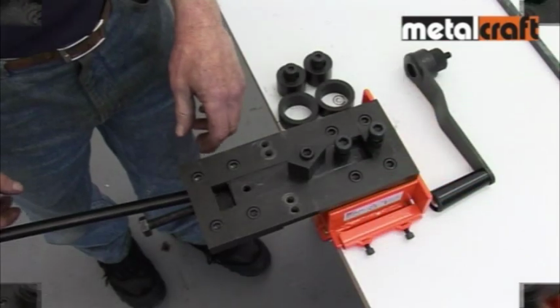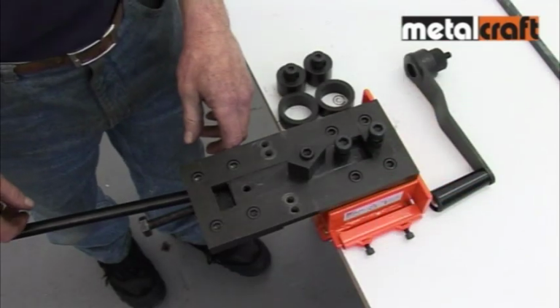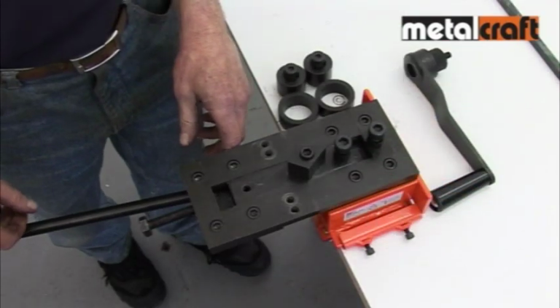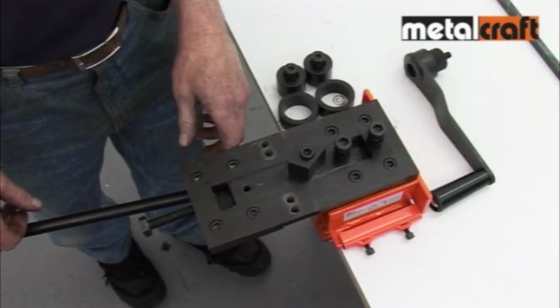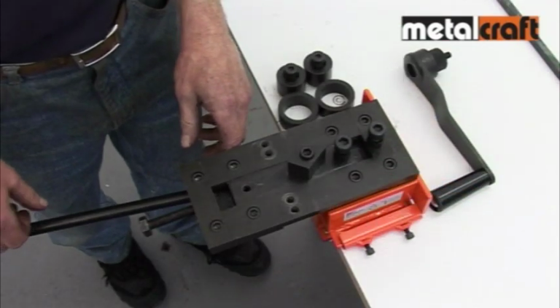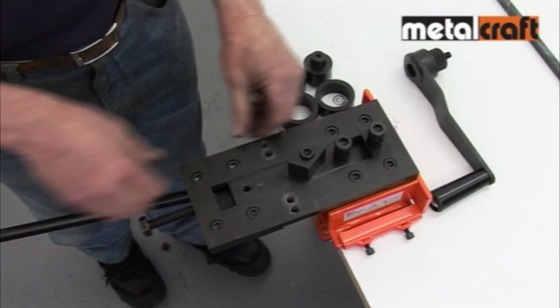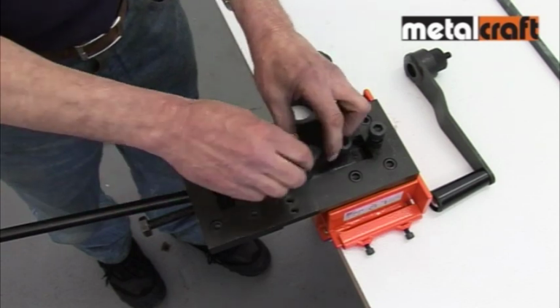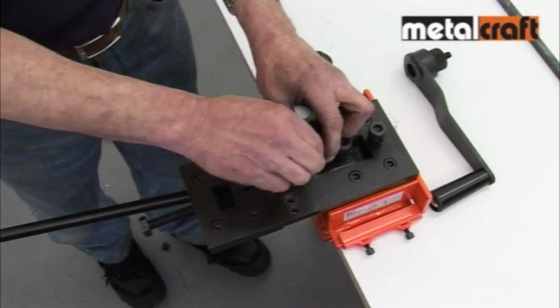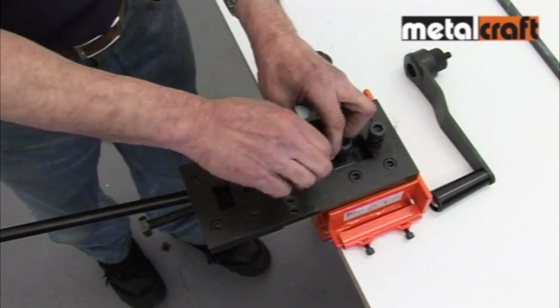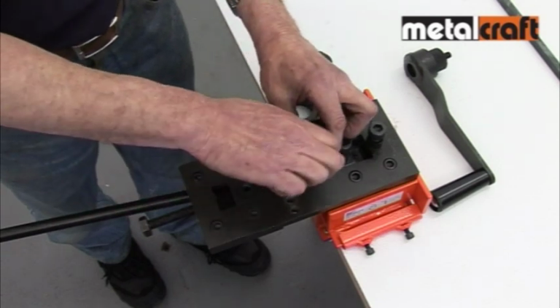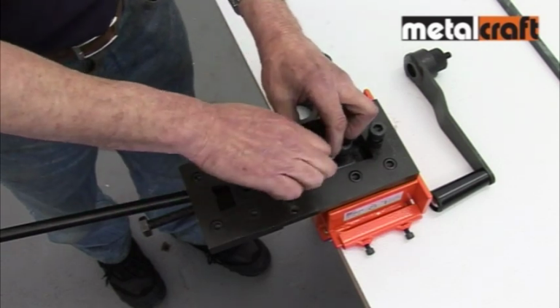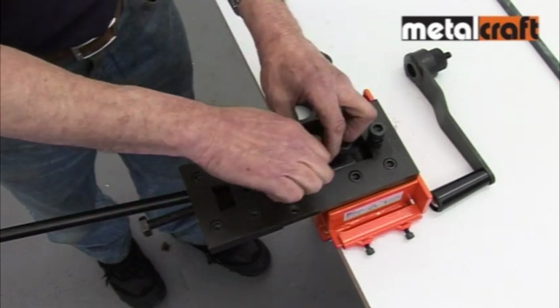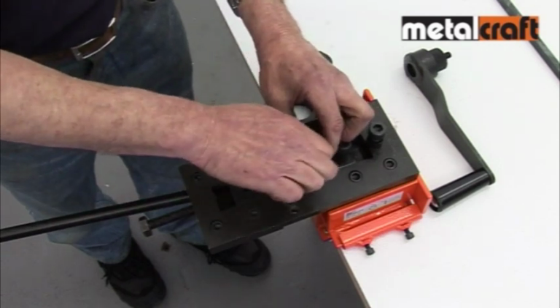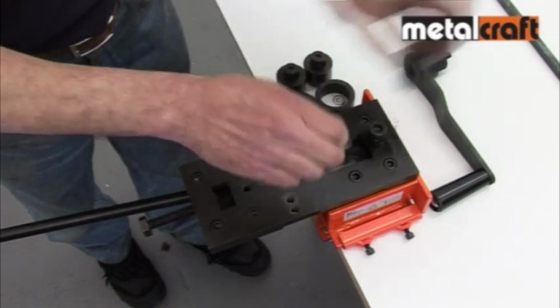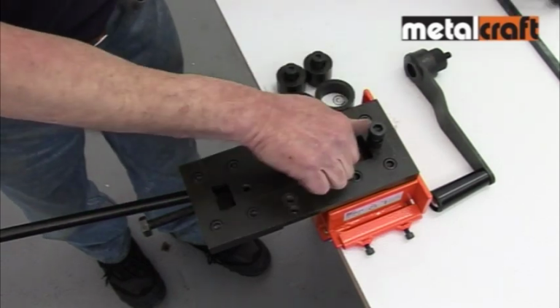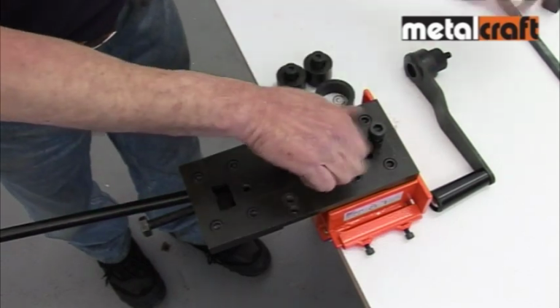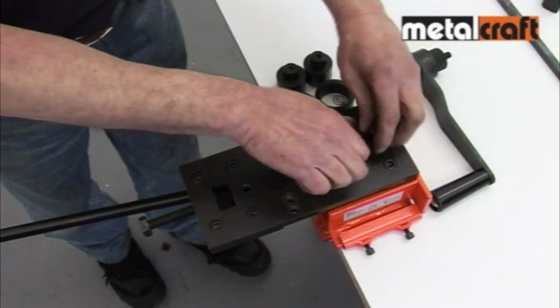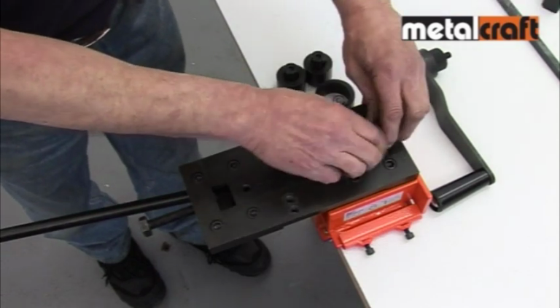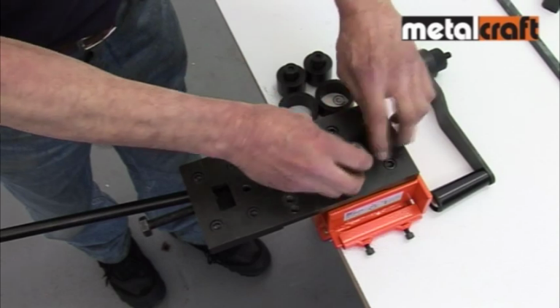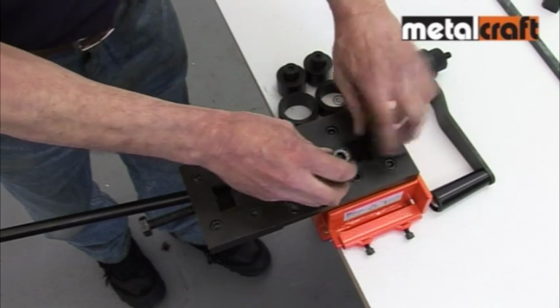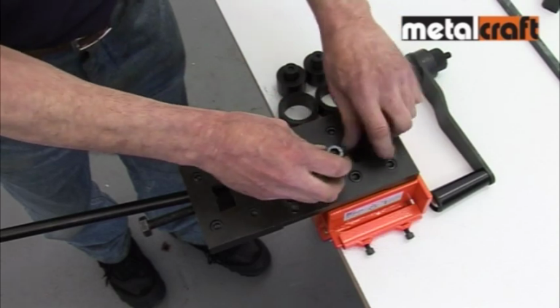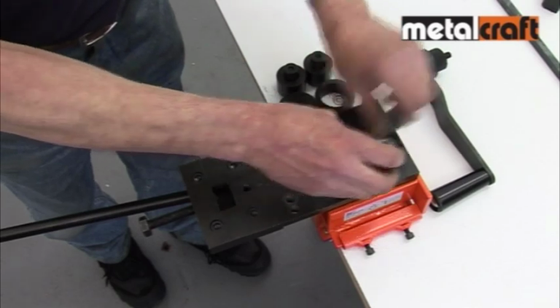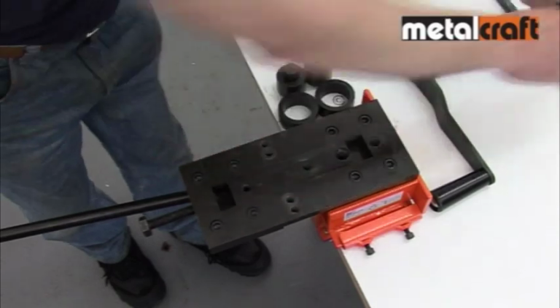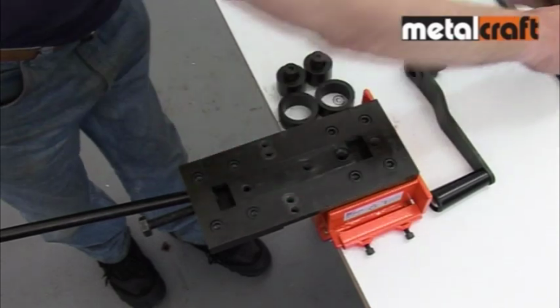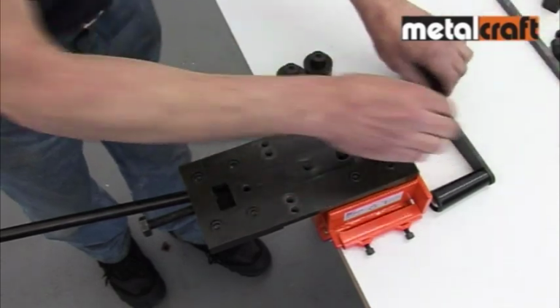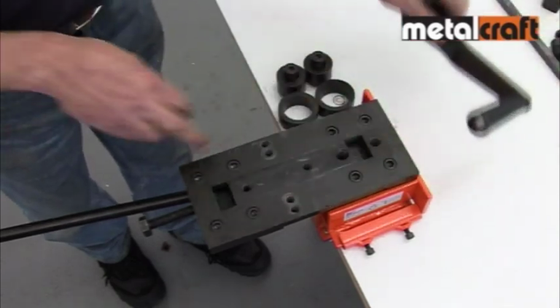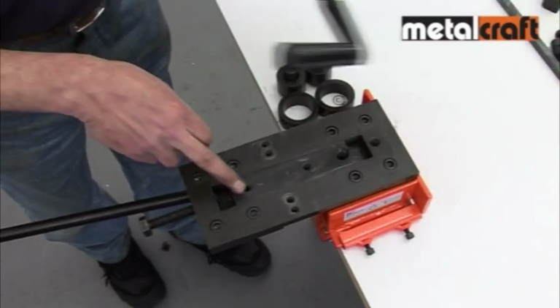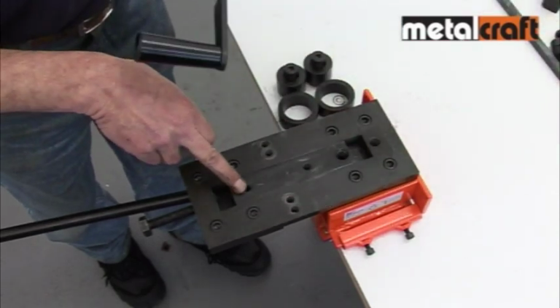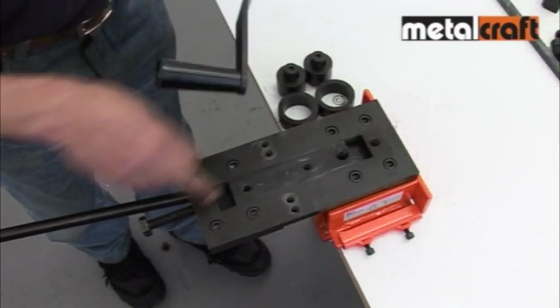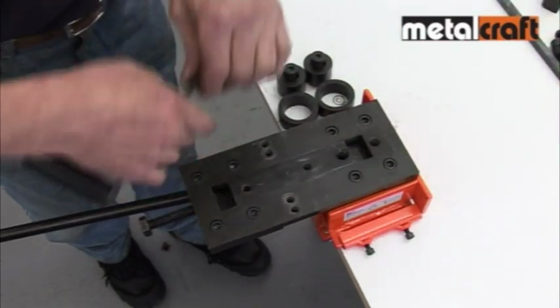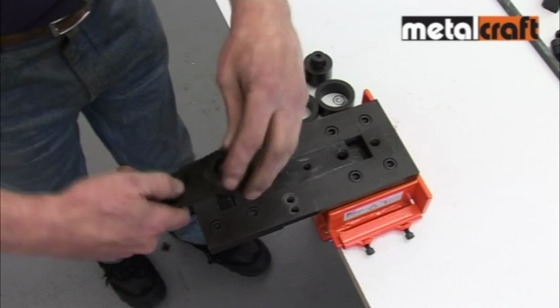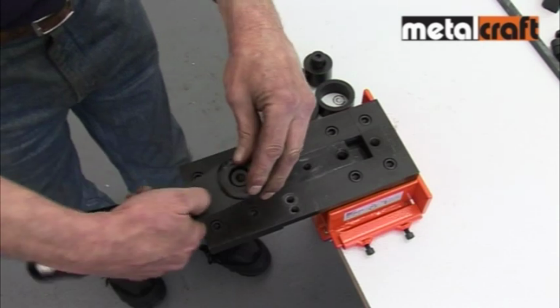The next function we're going to look at is rolling curves and circles. To set up the tool, you start by removing the bending head and rivet posts, then you fix a winding handle into the hole at the end of the center slide.